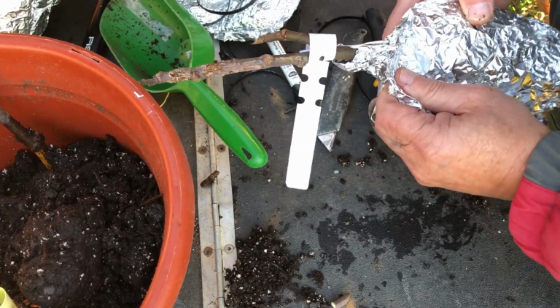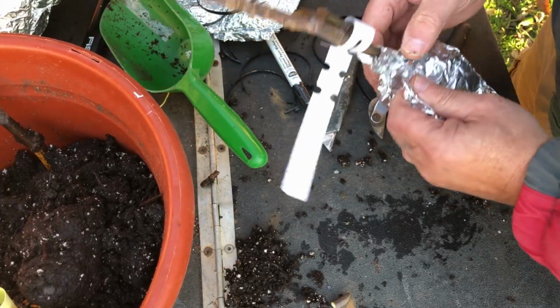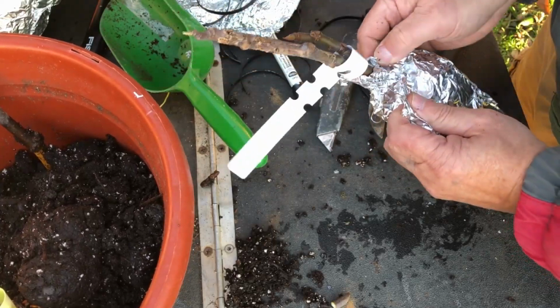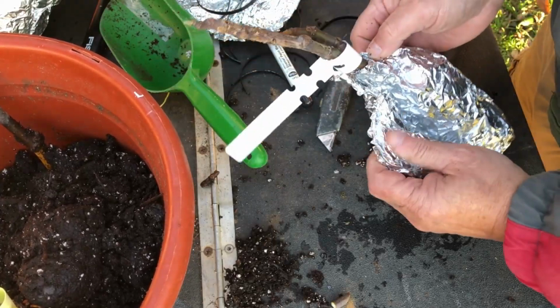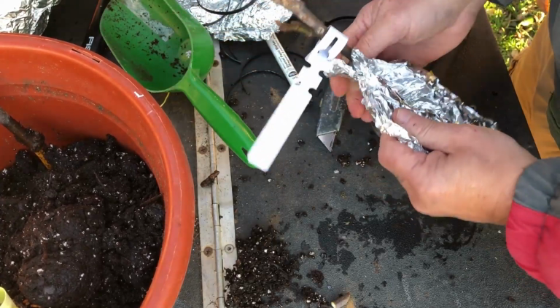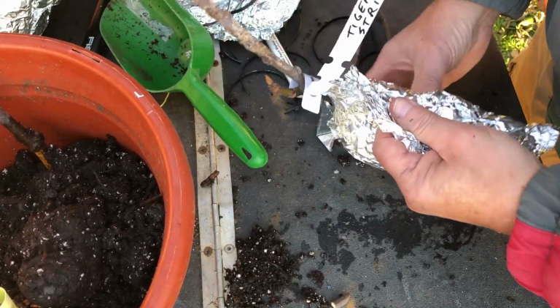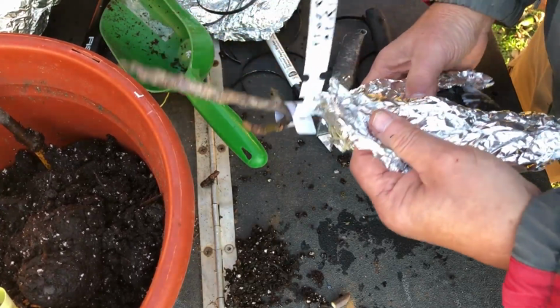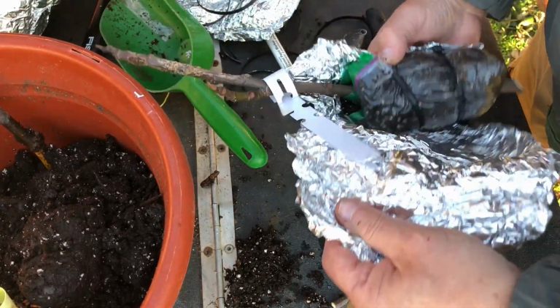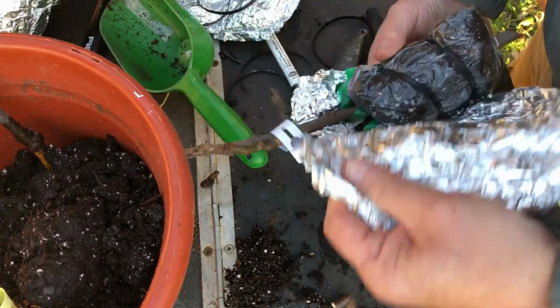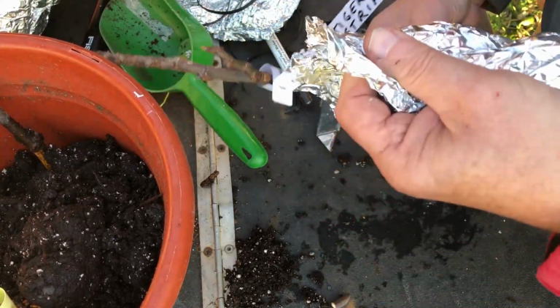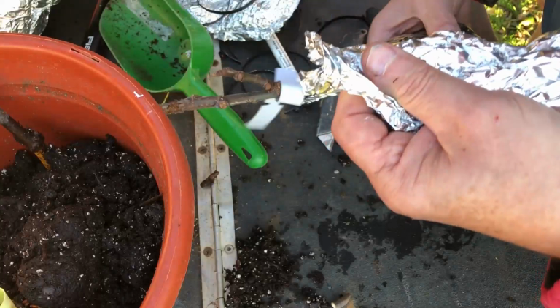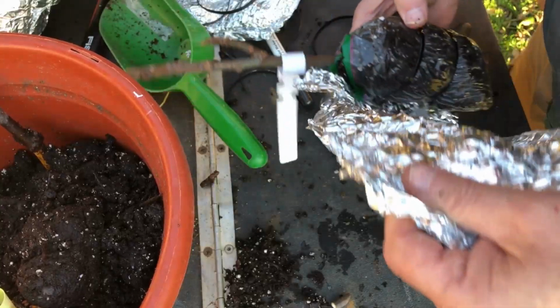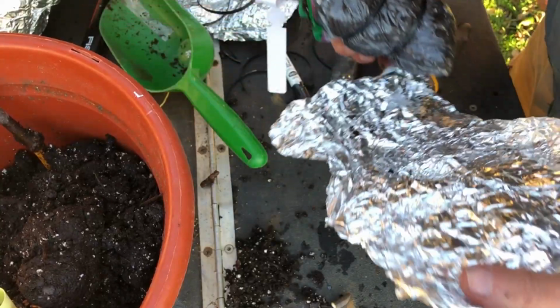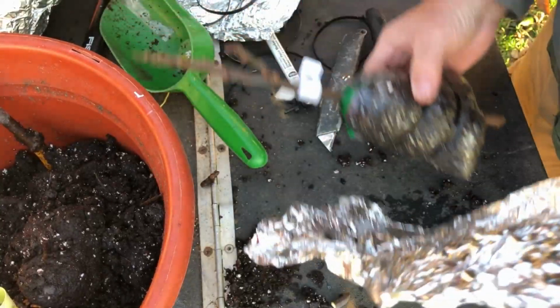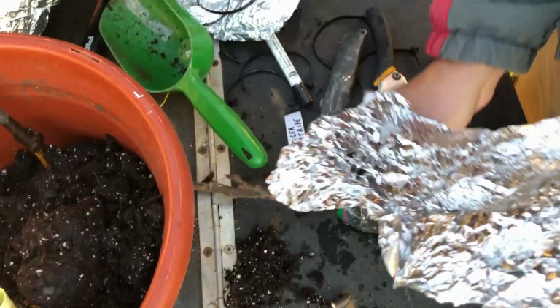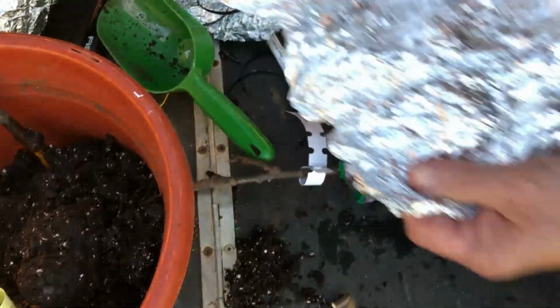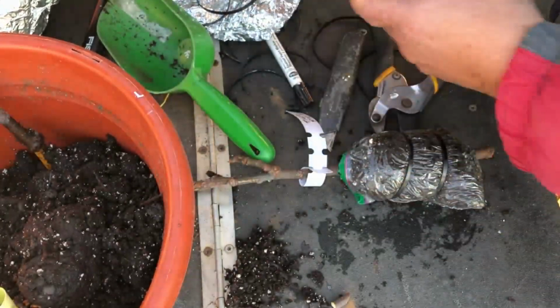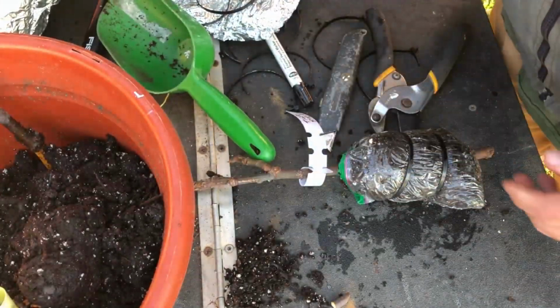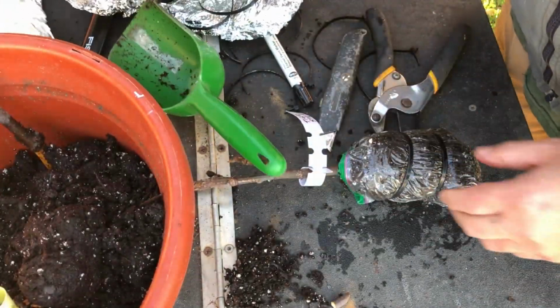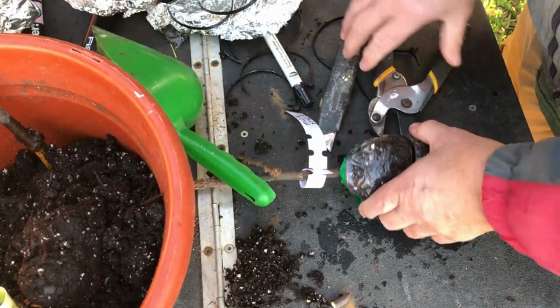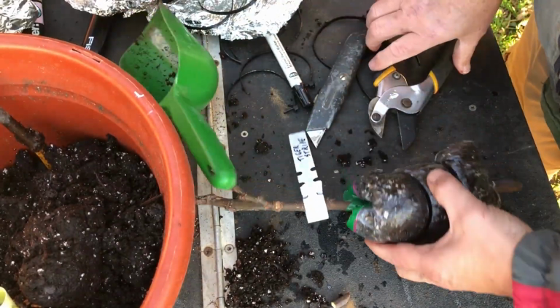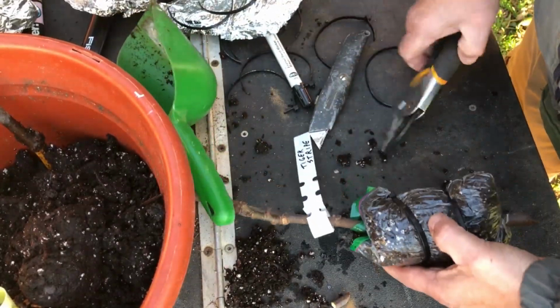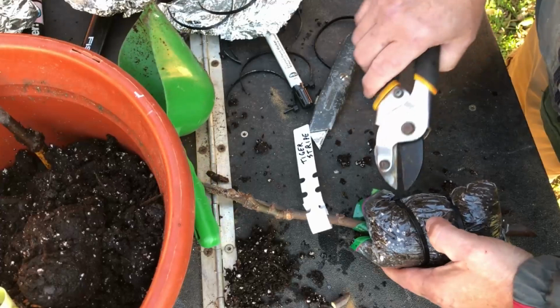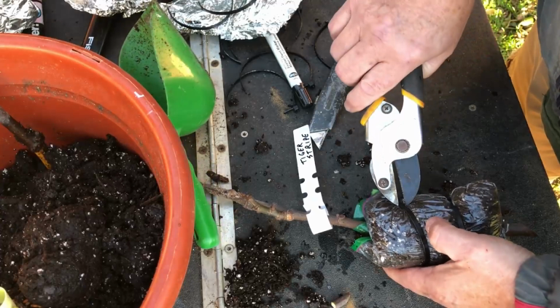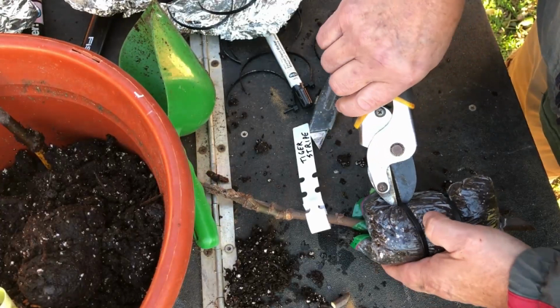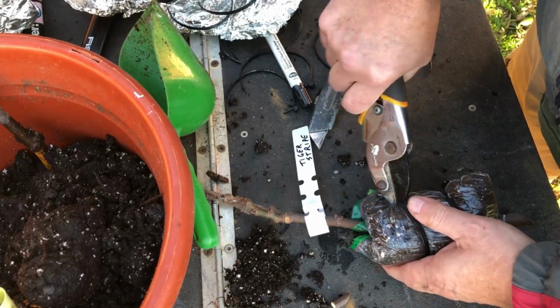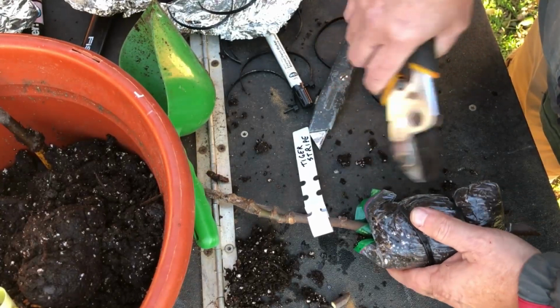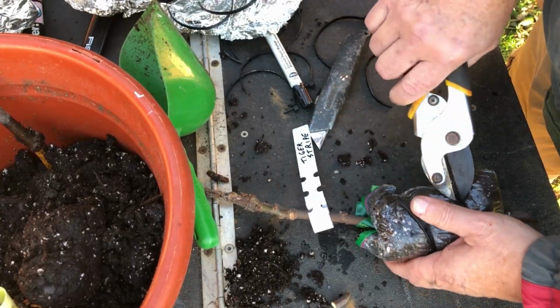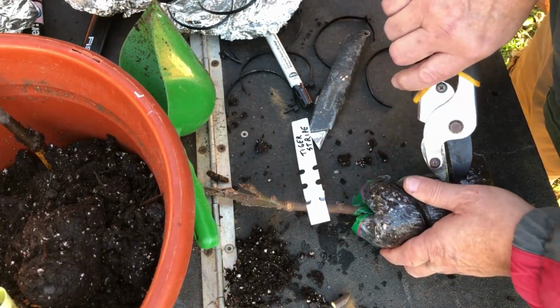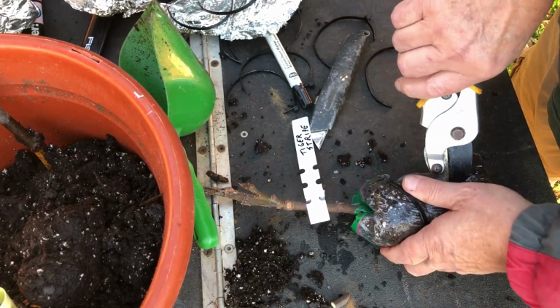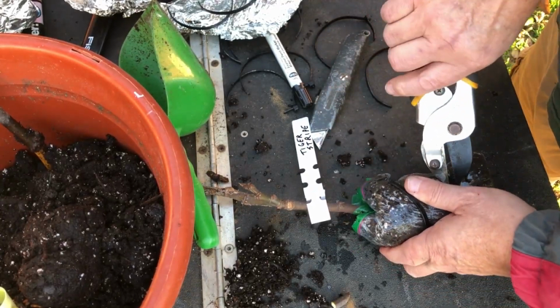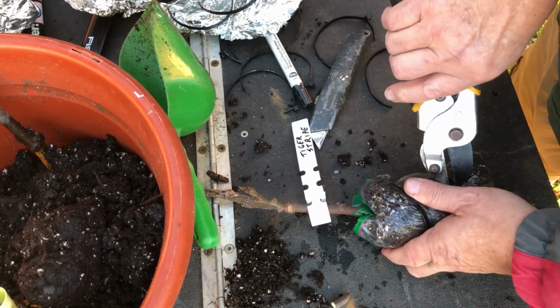I don't throw away pots. When I get something from the nursery, I do not throw it away. I've got room to store stuff — you may not — but those pots come in handy.